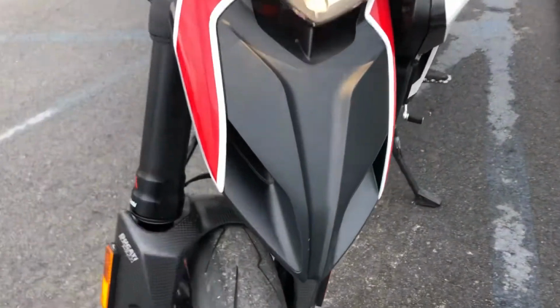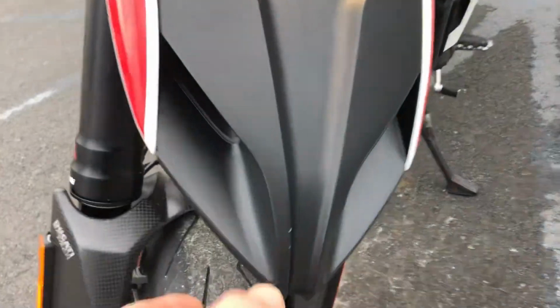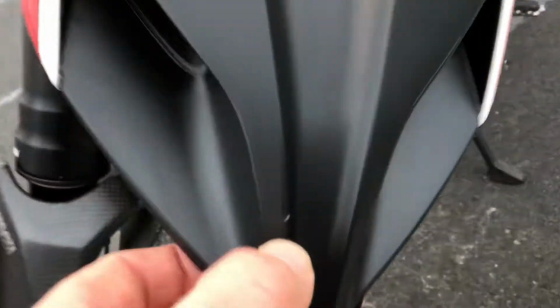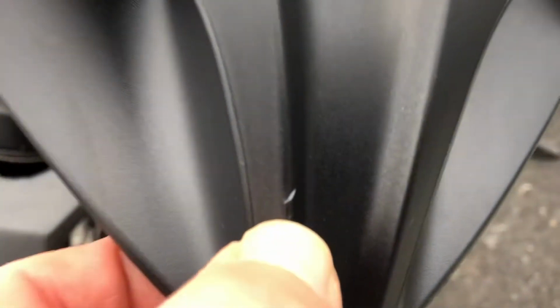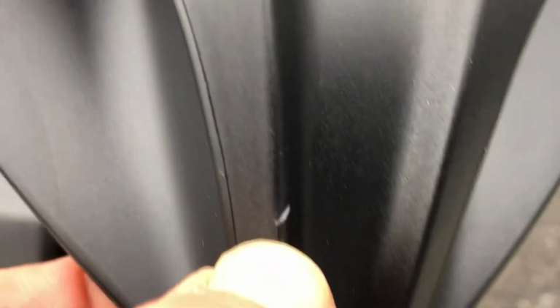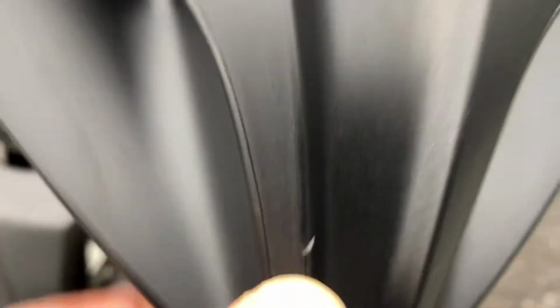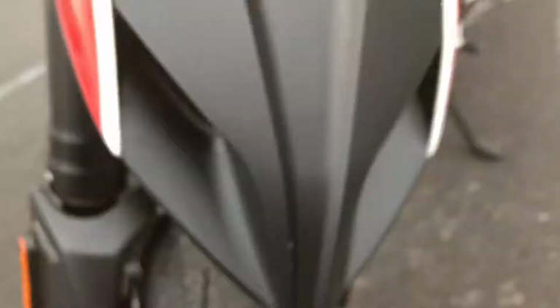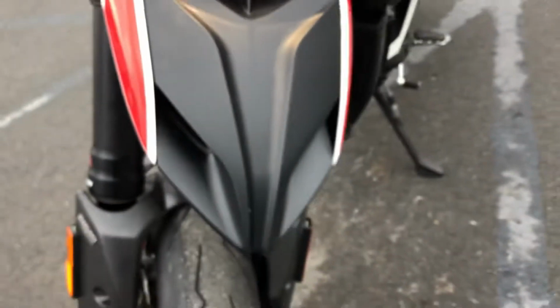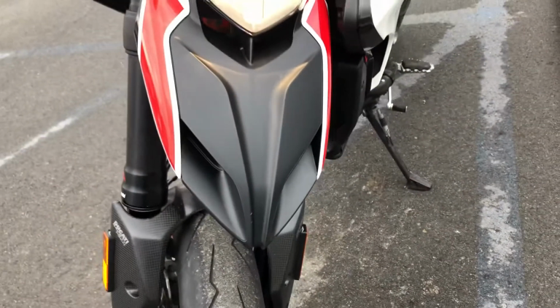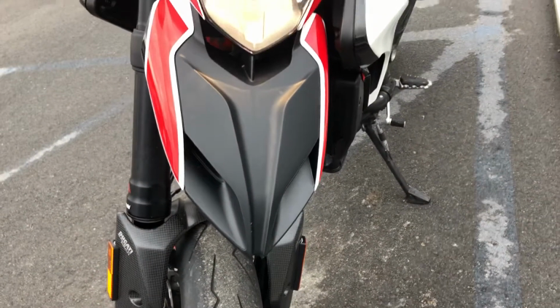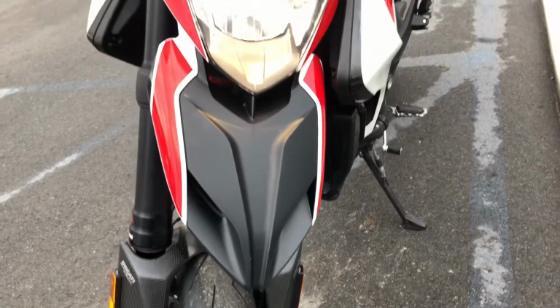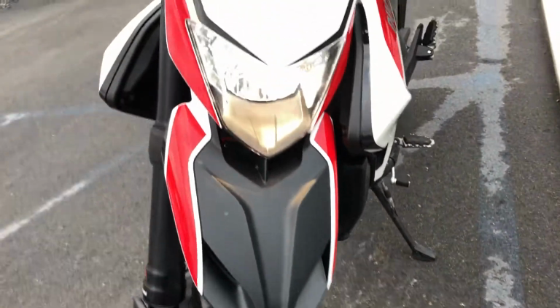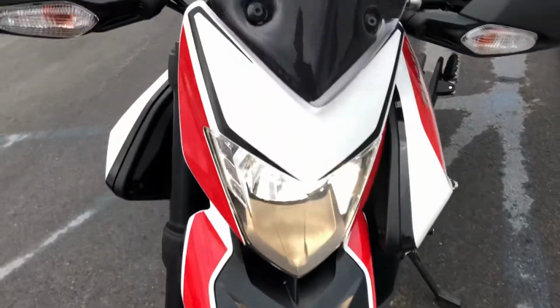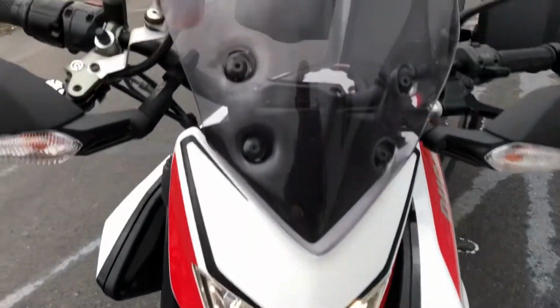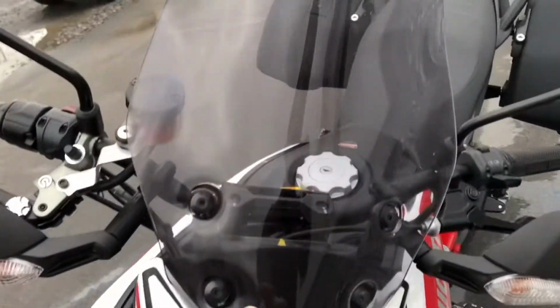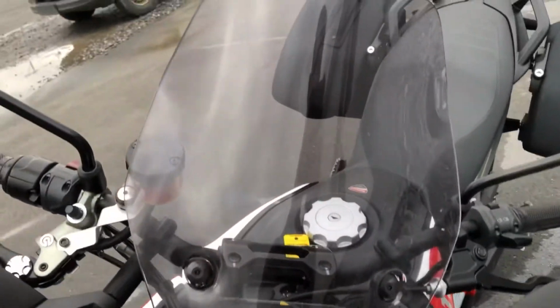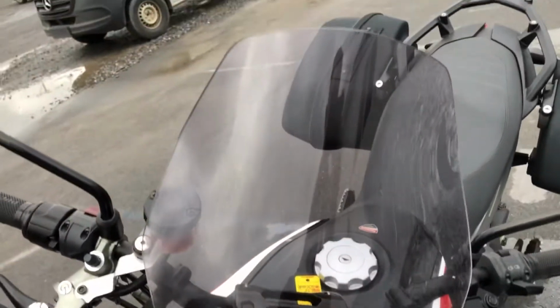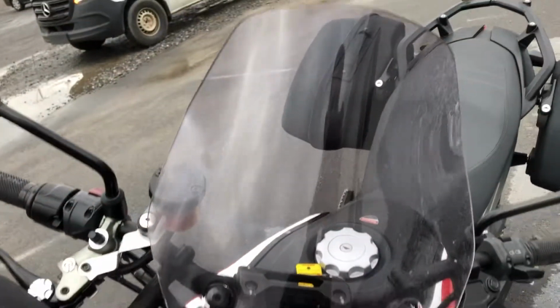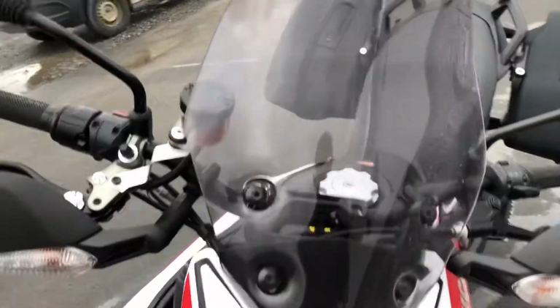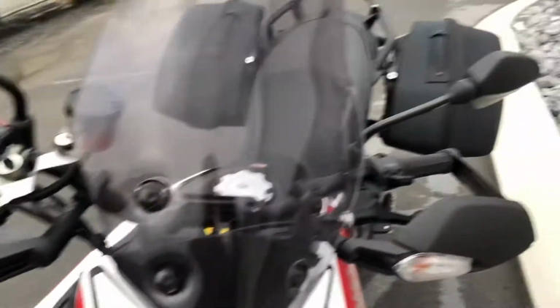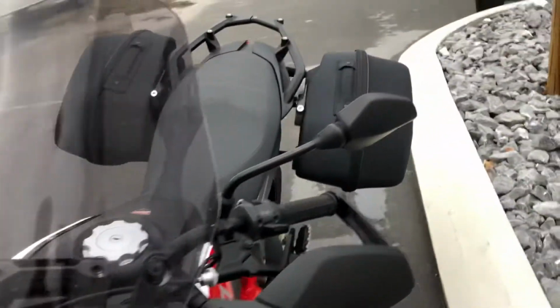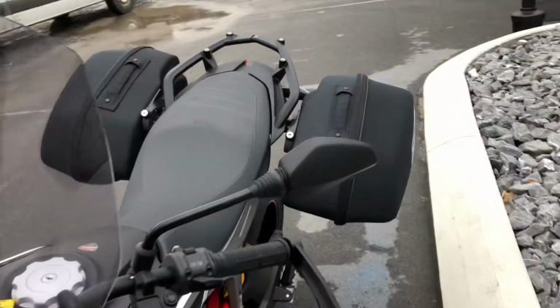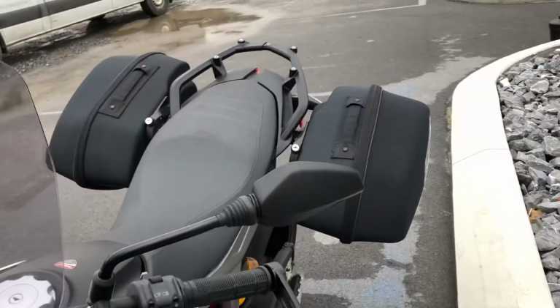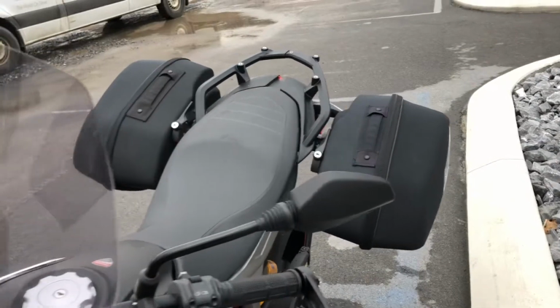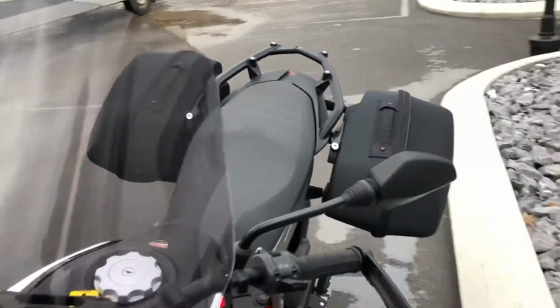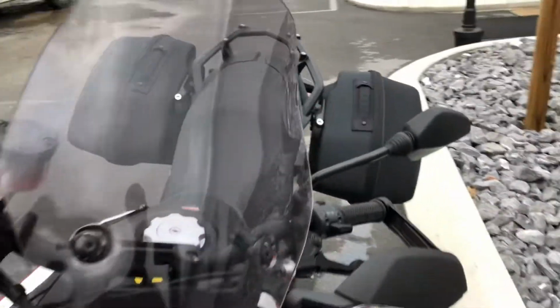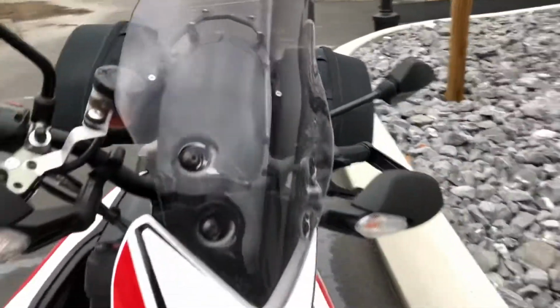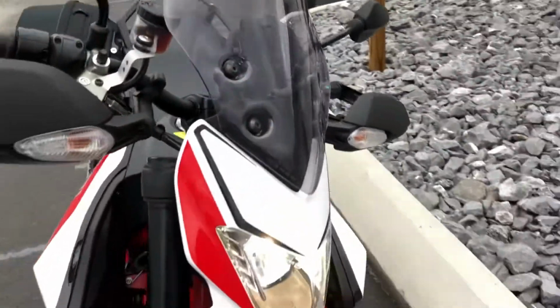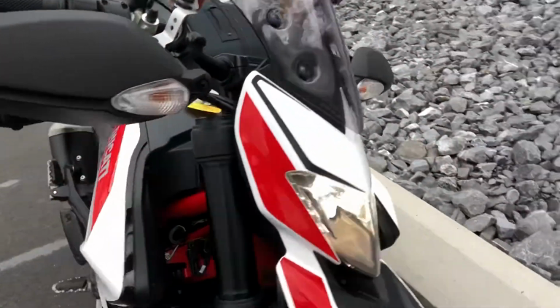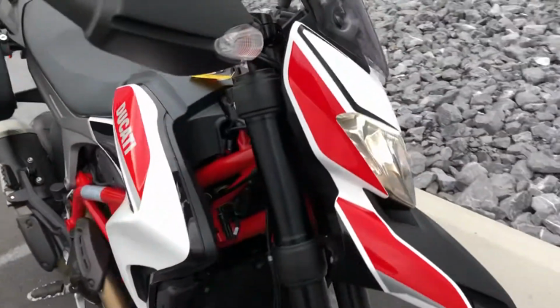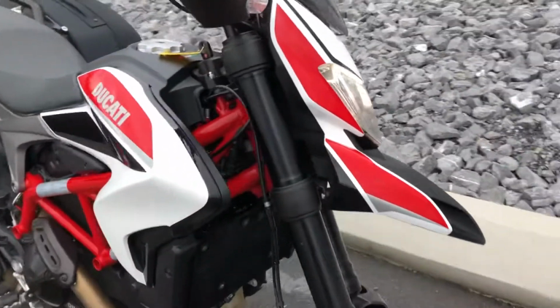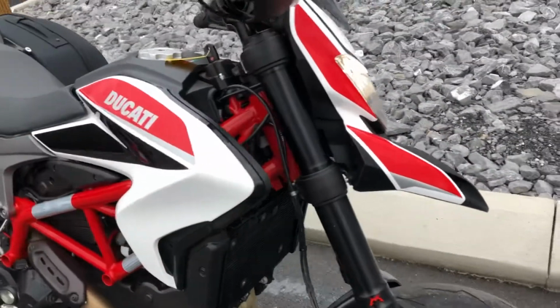I found one little hook right there in the front seat. It does have a light smoke windscreen on here, as you can see, and the Ducati side bags for it. Super clean bike.